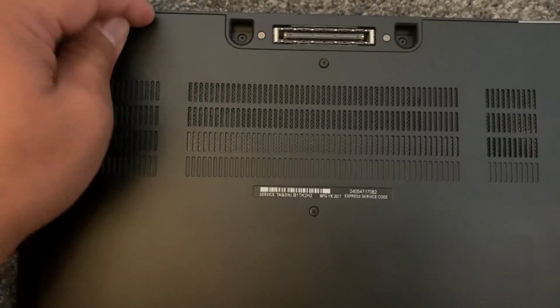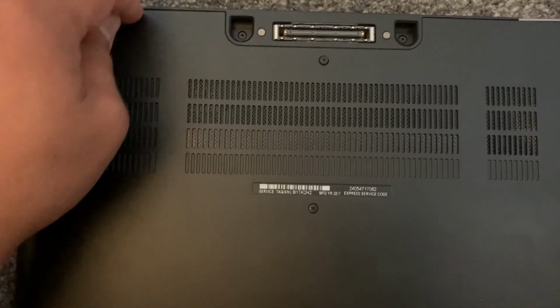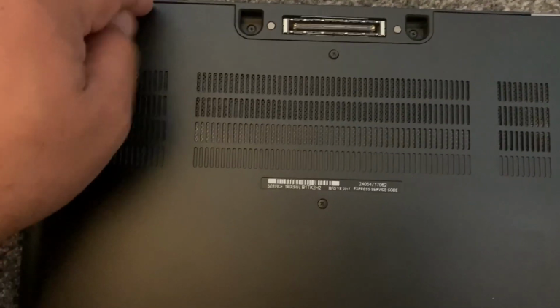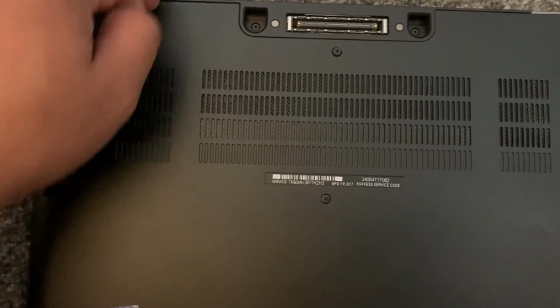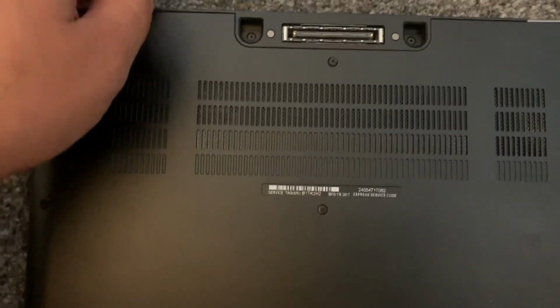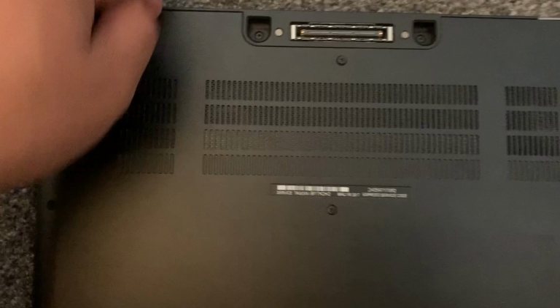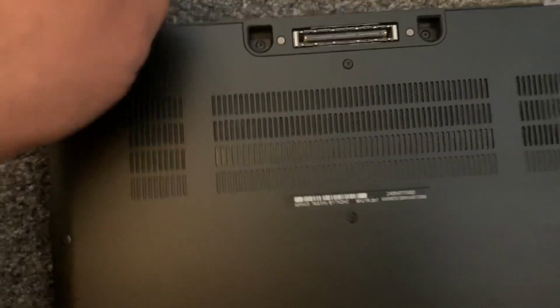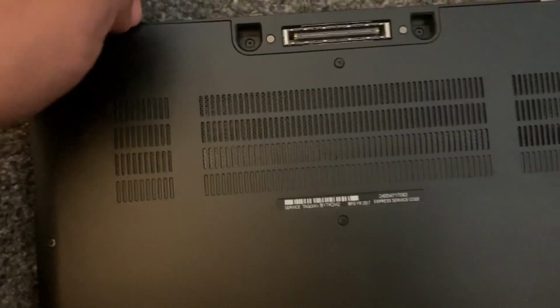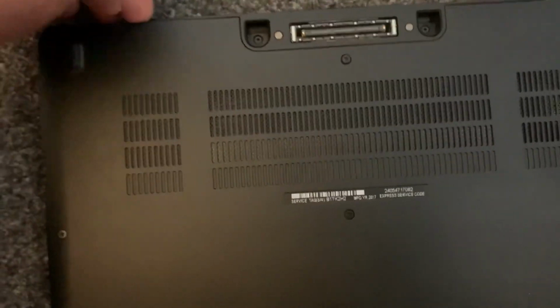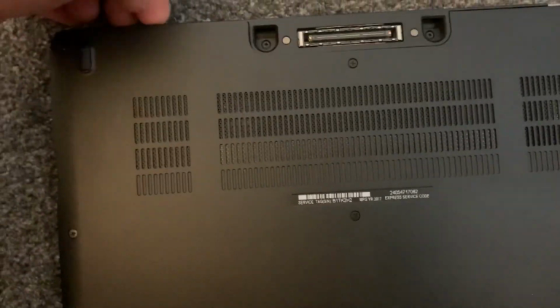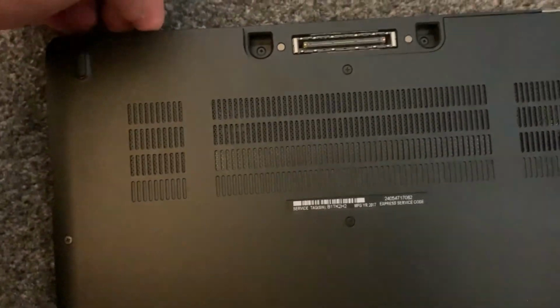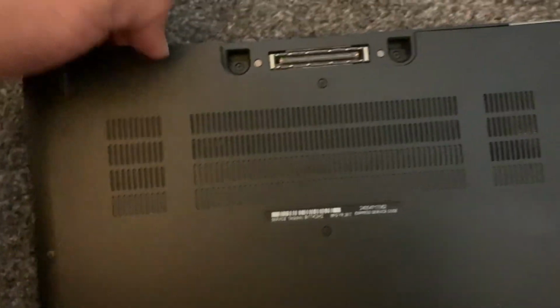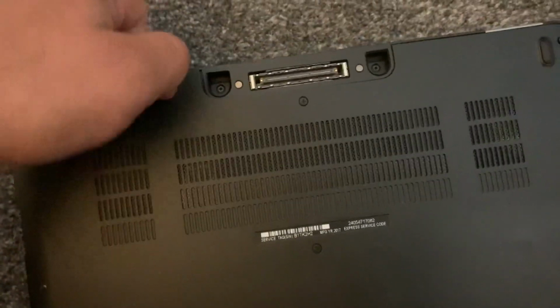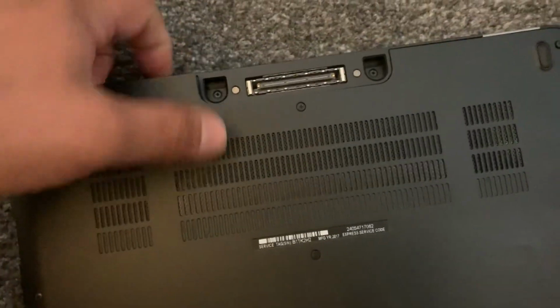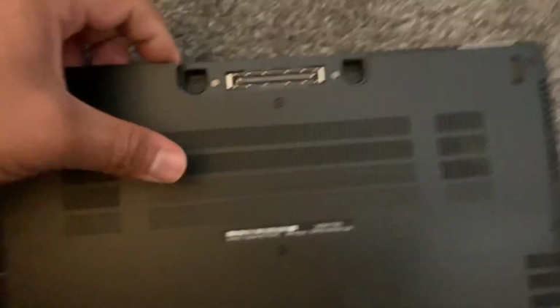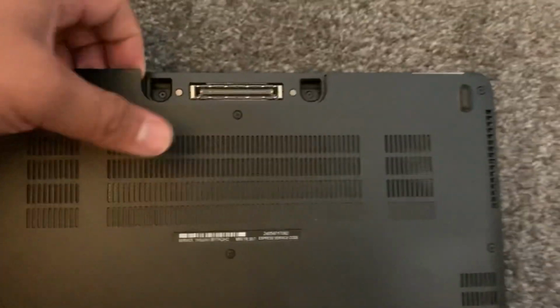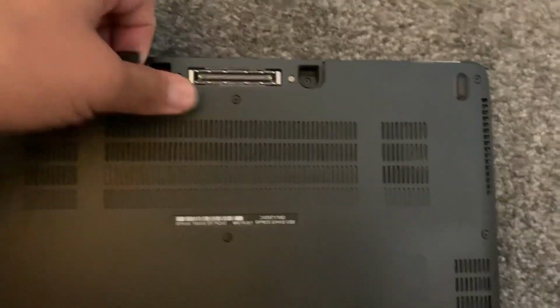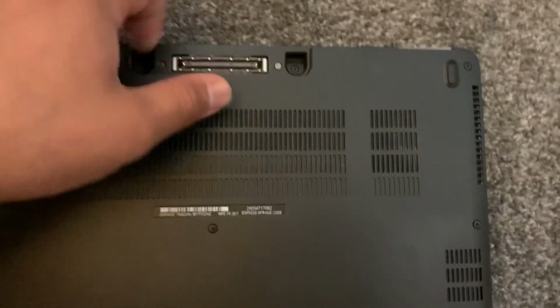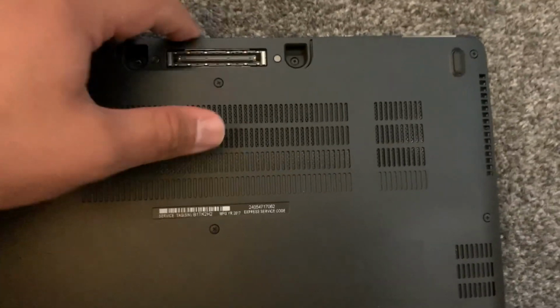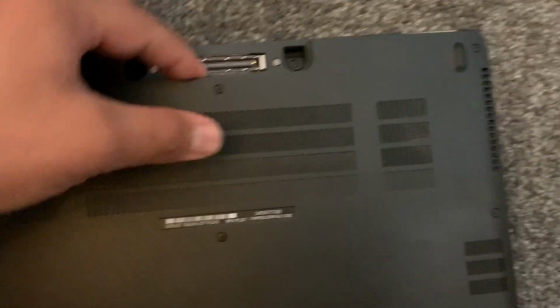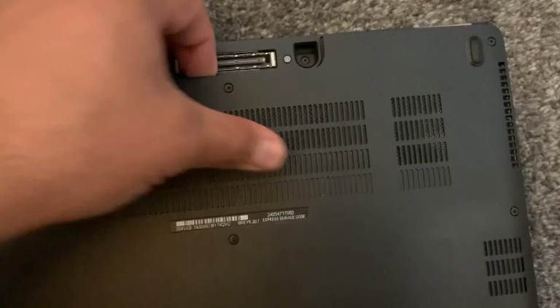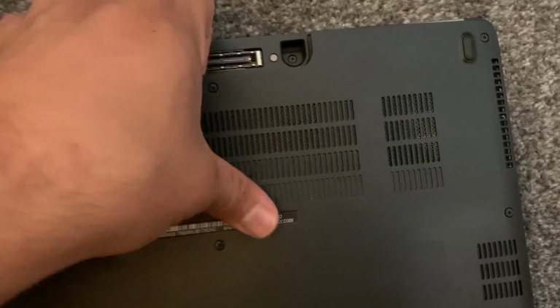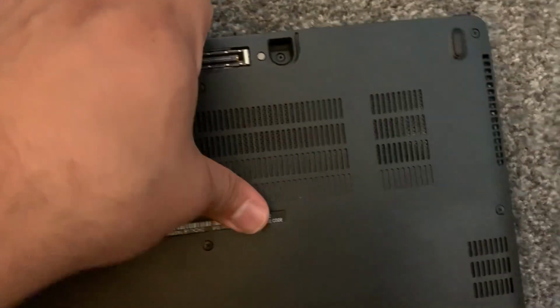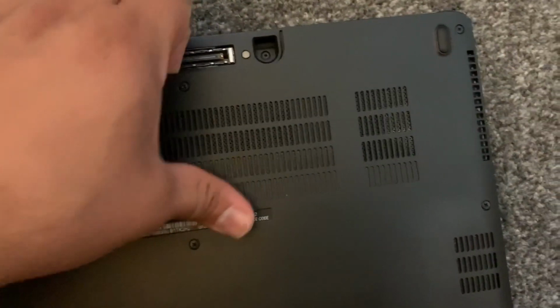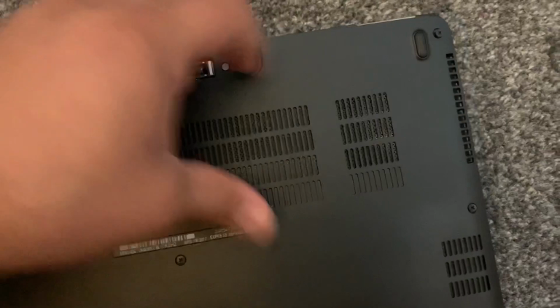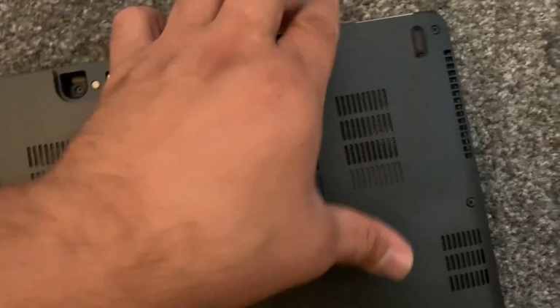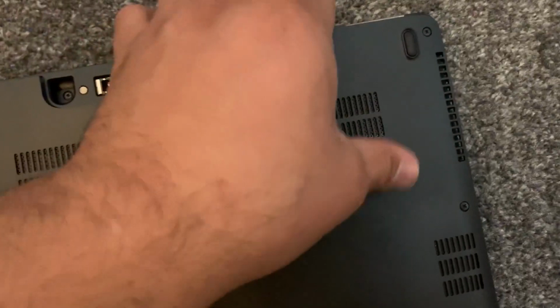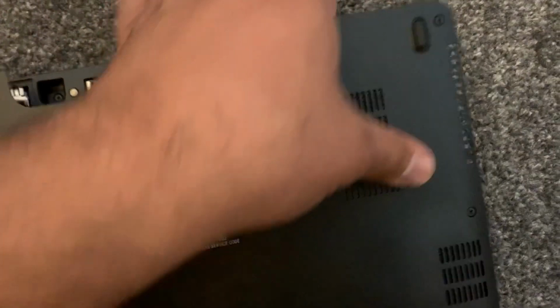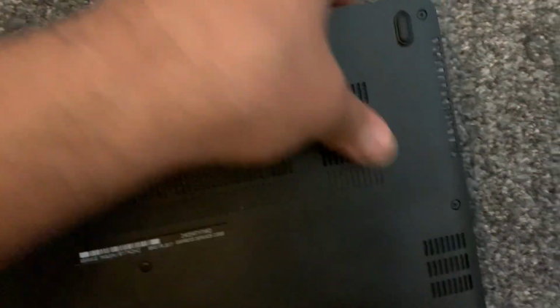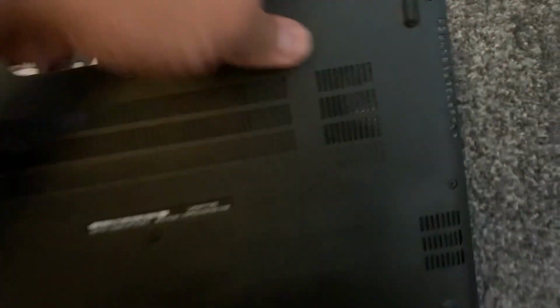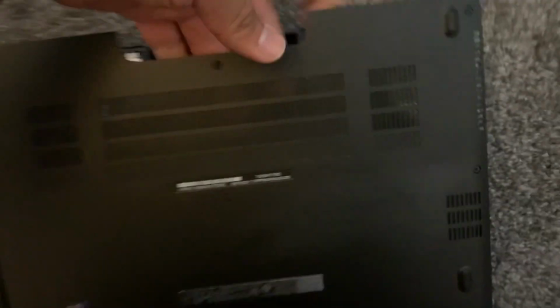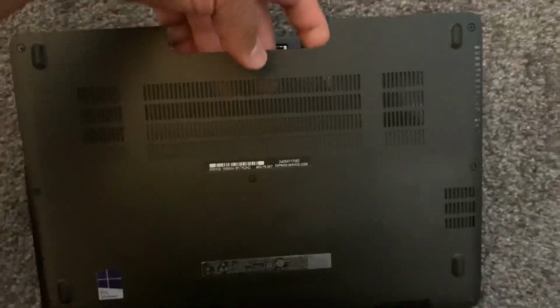Now put your finger in between this little gap here, or you can use a tool, and then this cover will lift up.